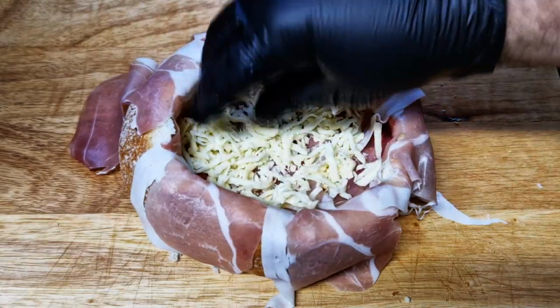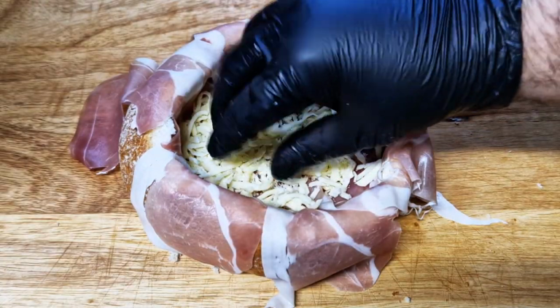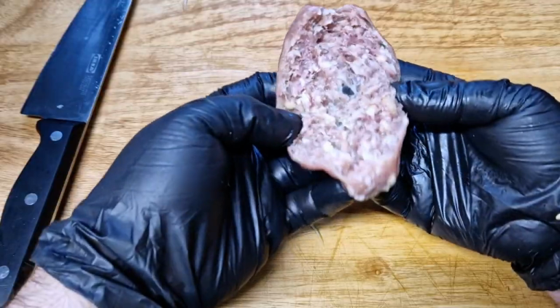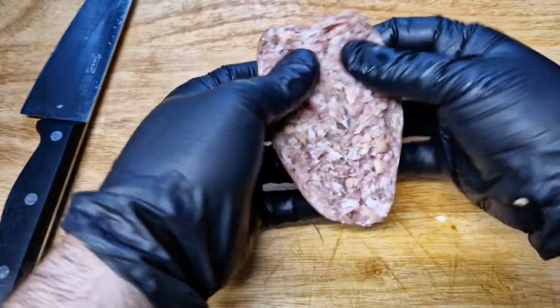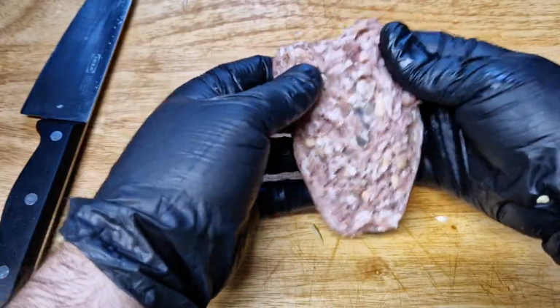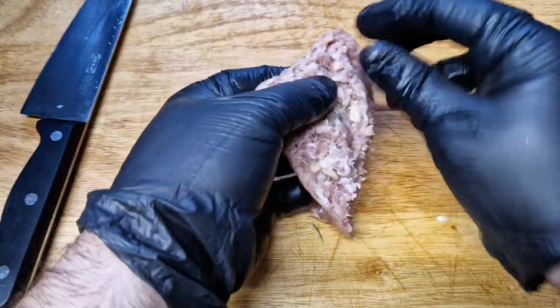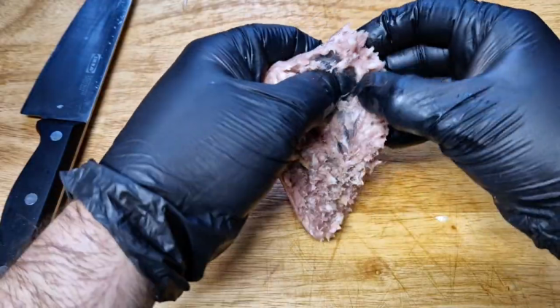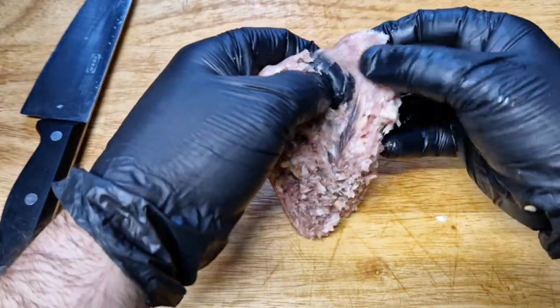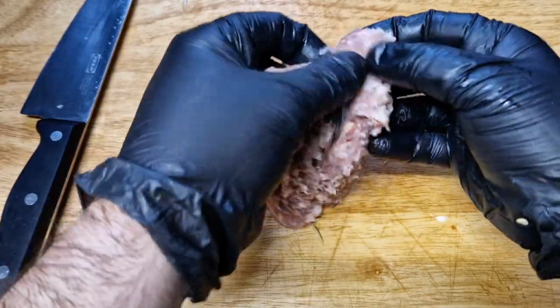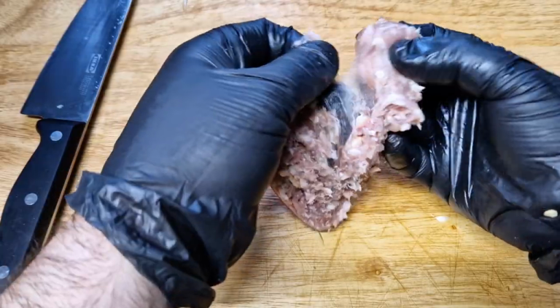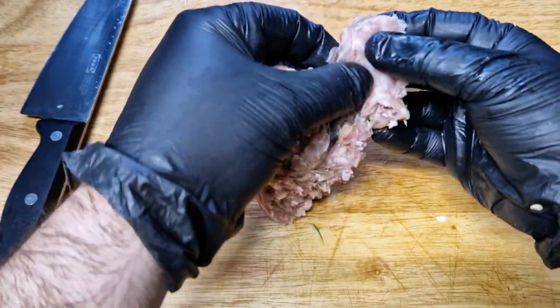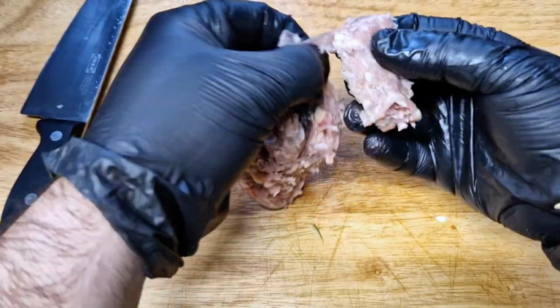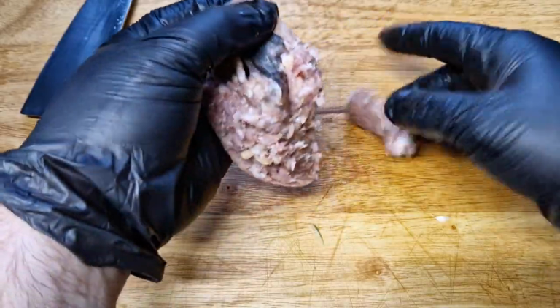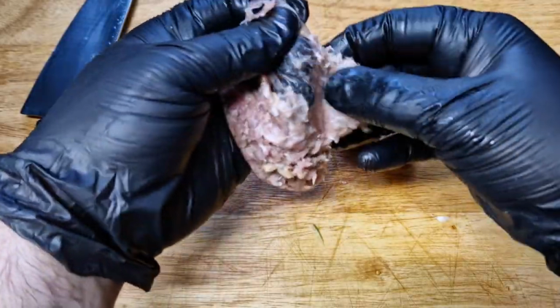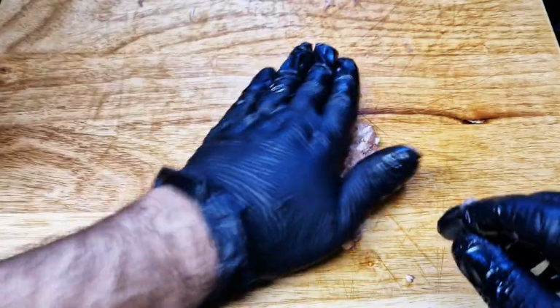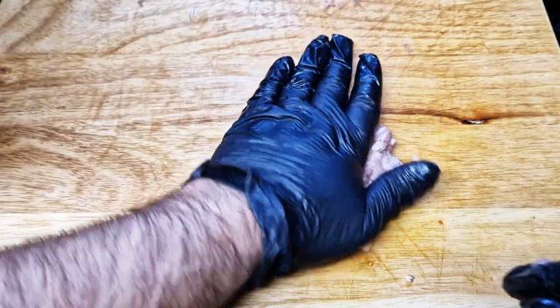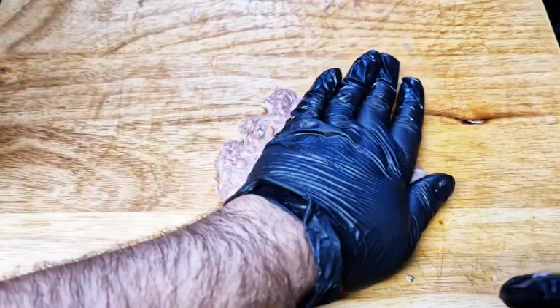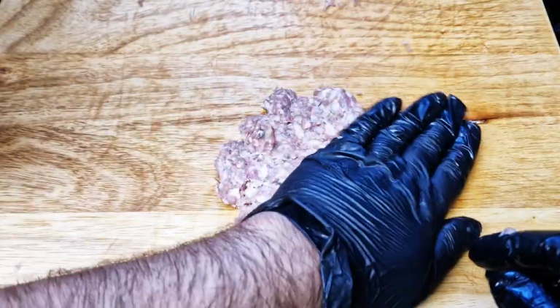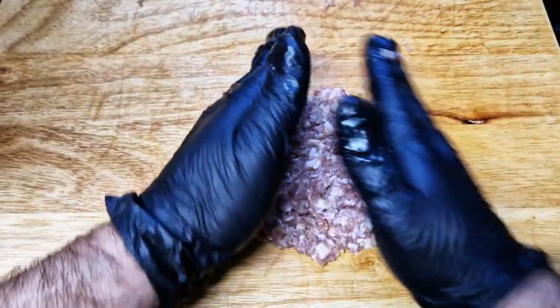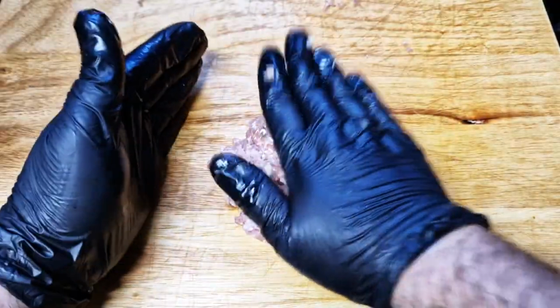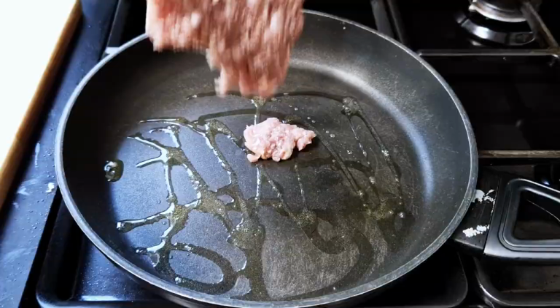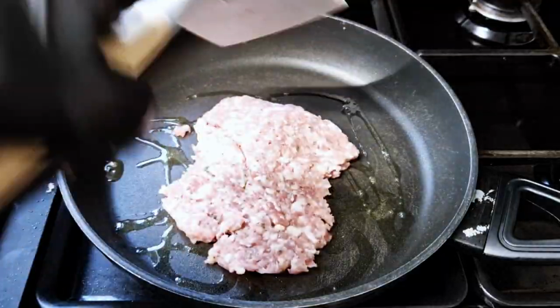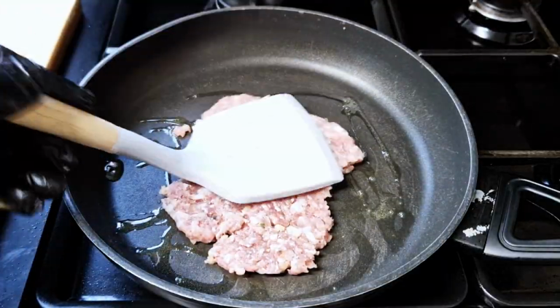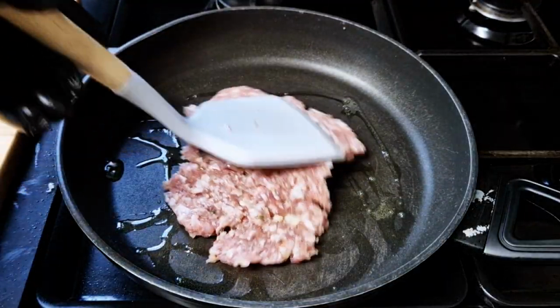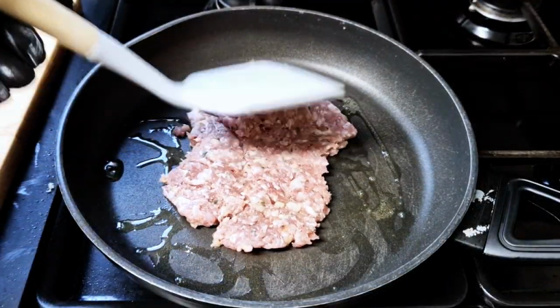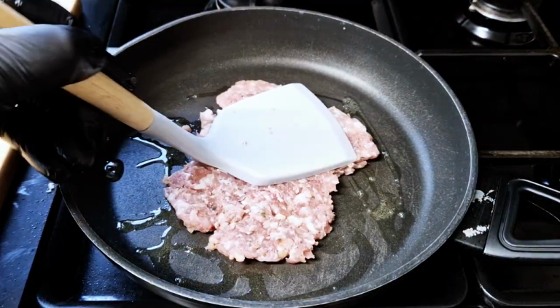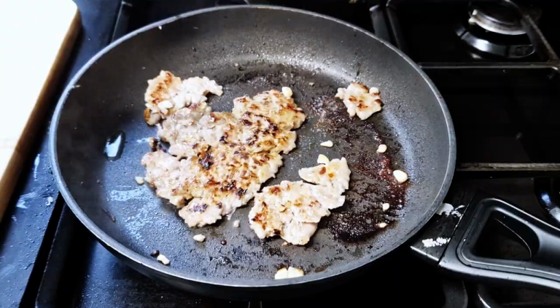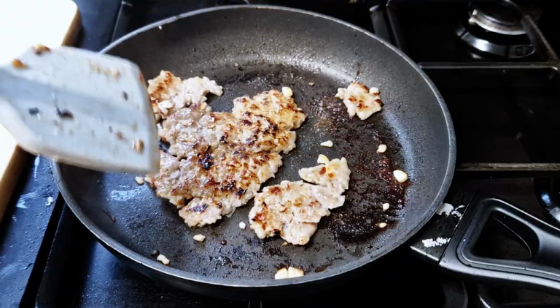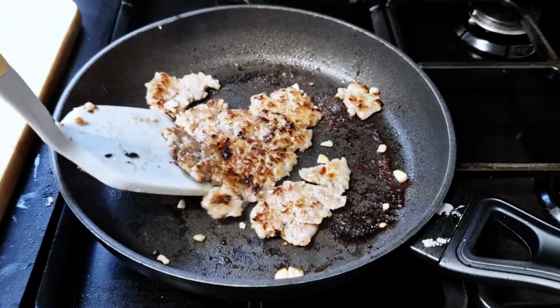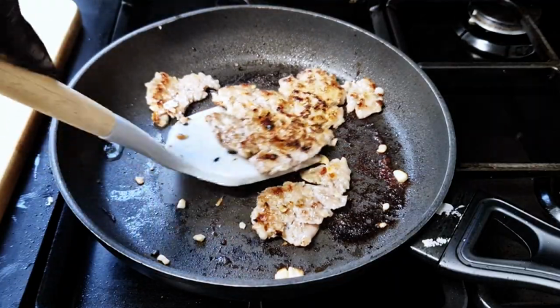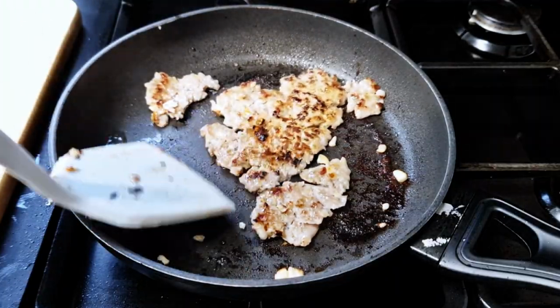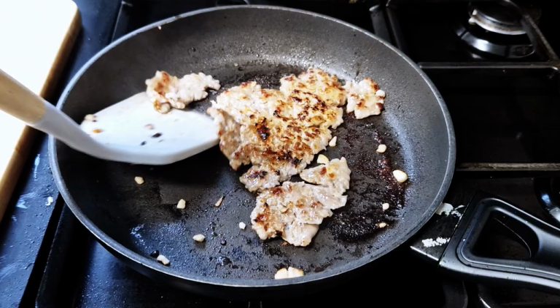Remove the skin from the sausage — I have a pork and apple sausage, that's what I had in the fridge. Spread the filling into a nice big thin patty and fry it till crispy on both sides with a pinch of salt on each side, then set it aside for later.